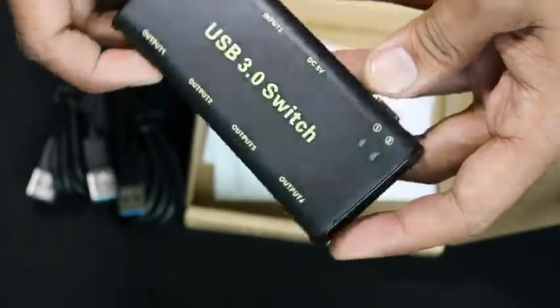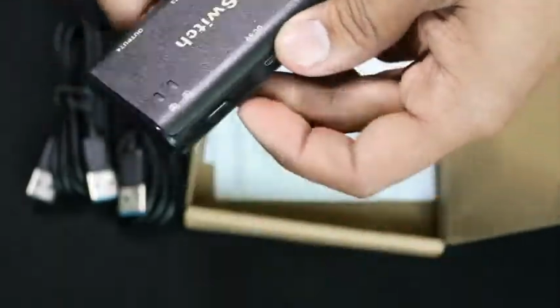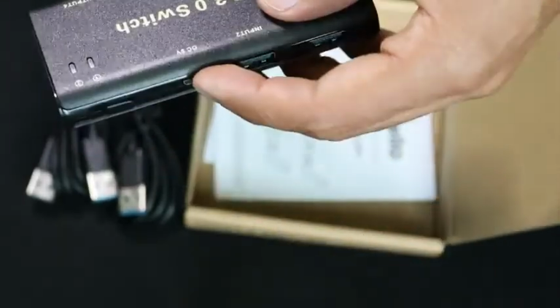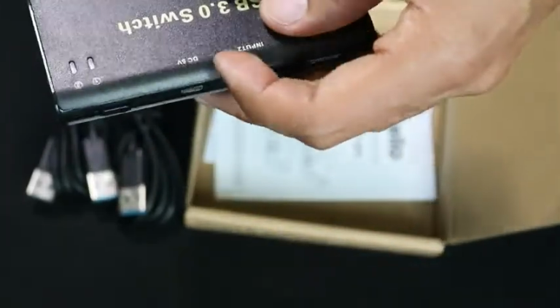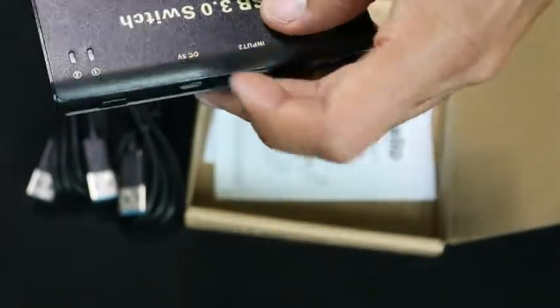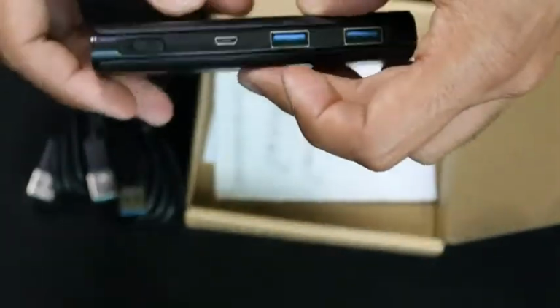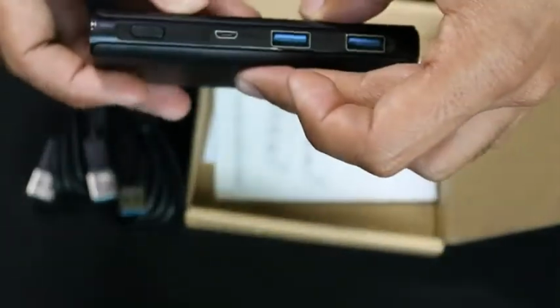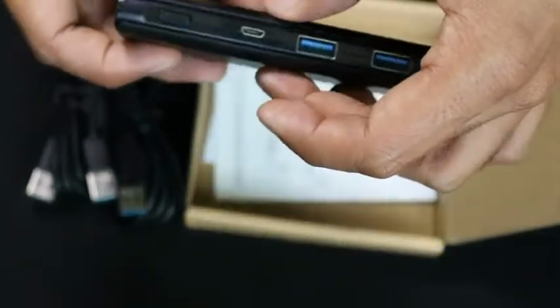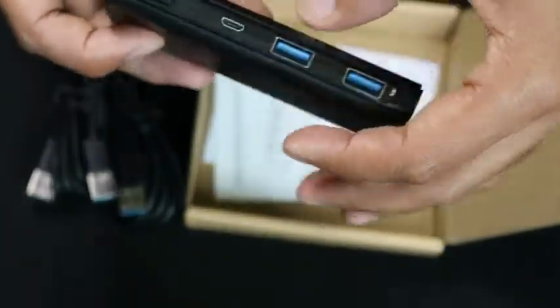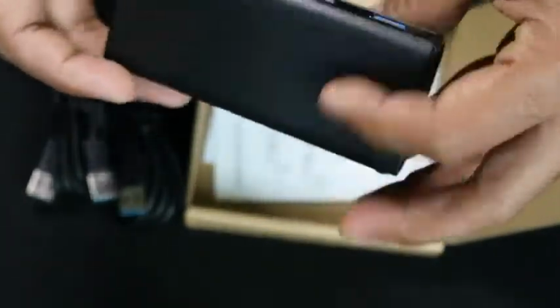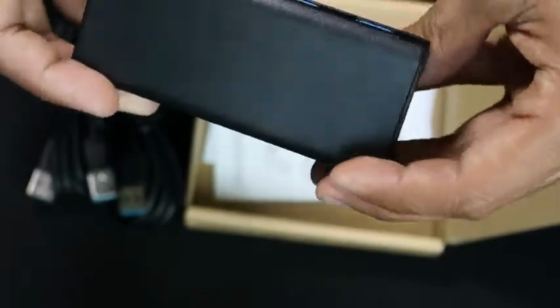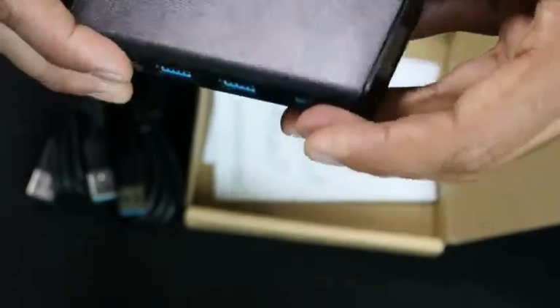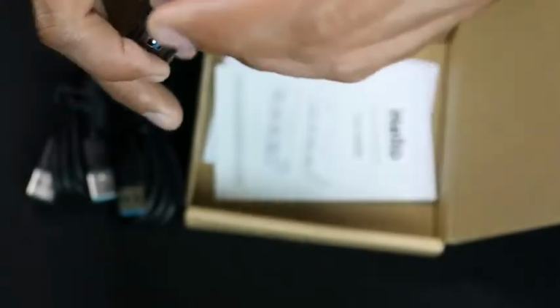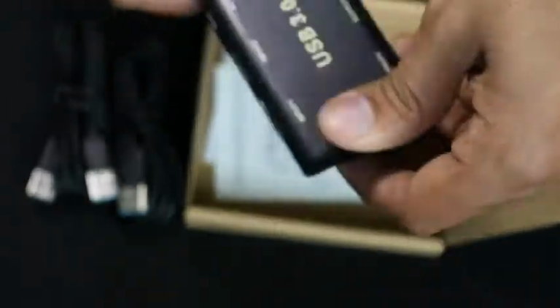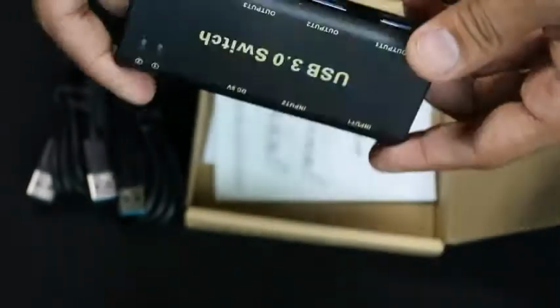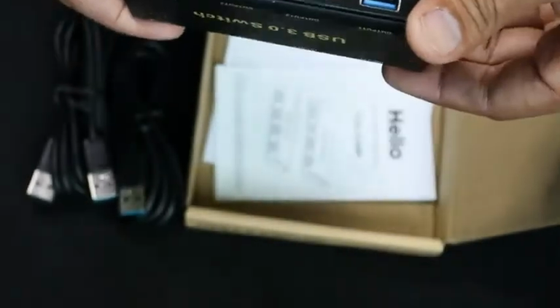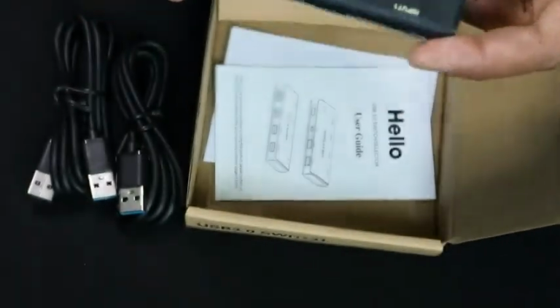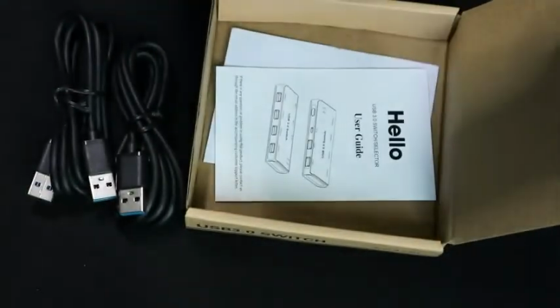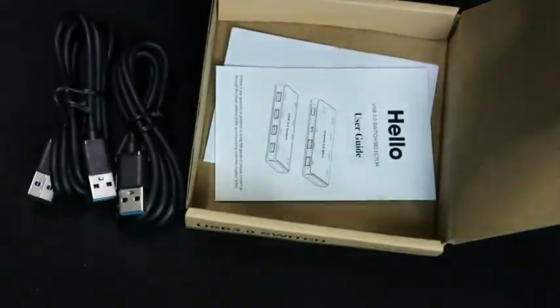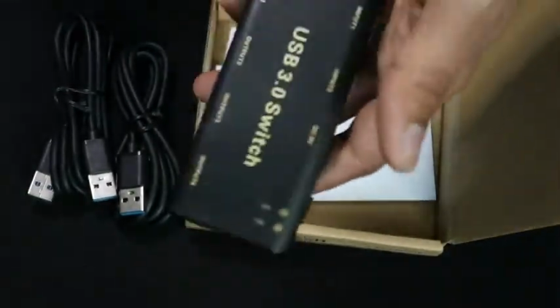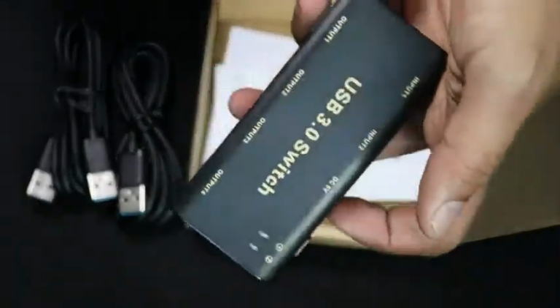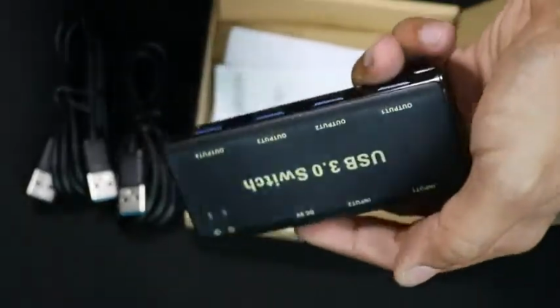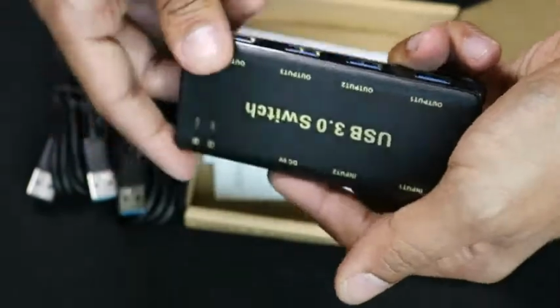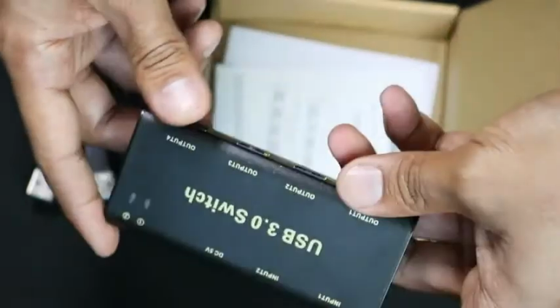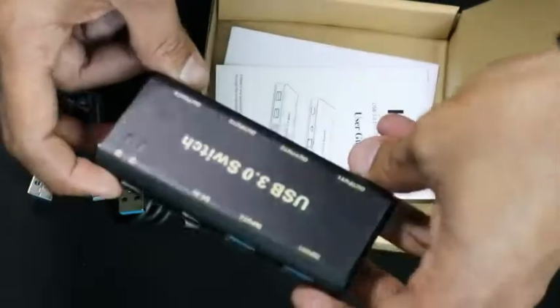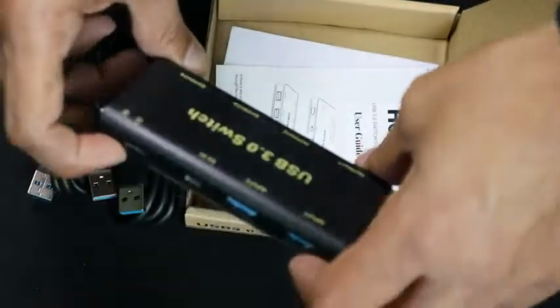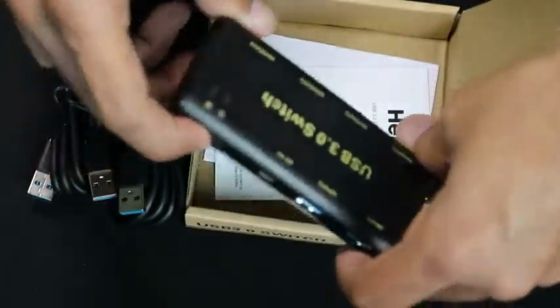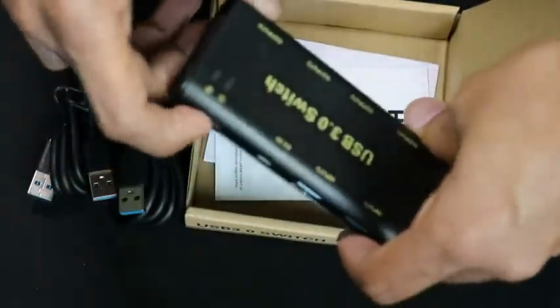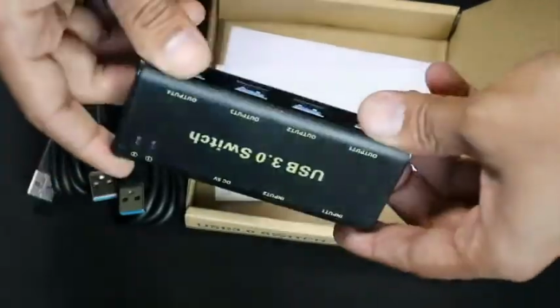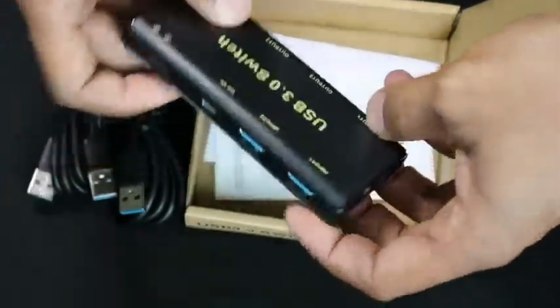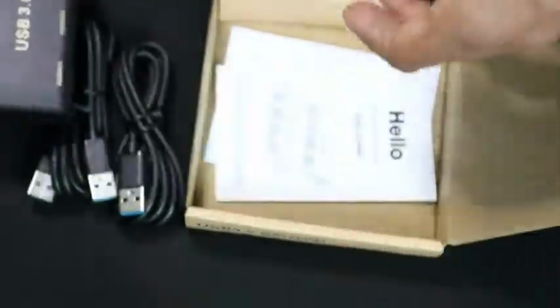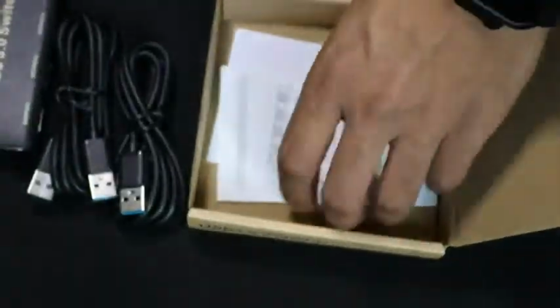It also has a DC 5V cable. I'll give it a try and let you guys know what I think about it once I use it, but this is the unboxing.